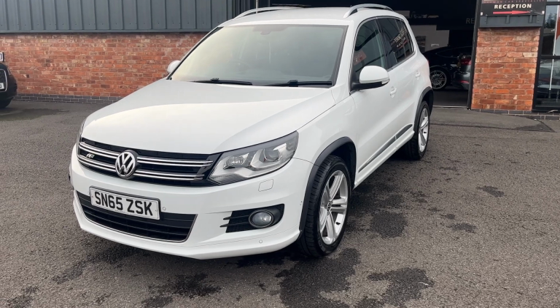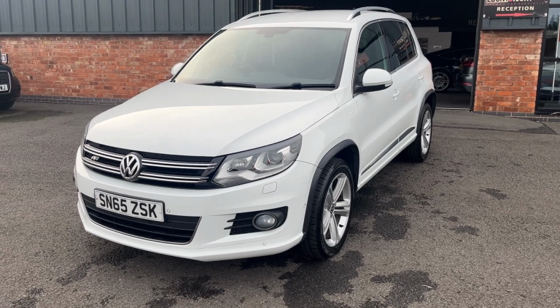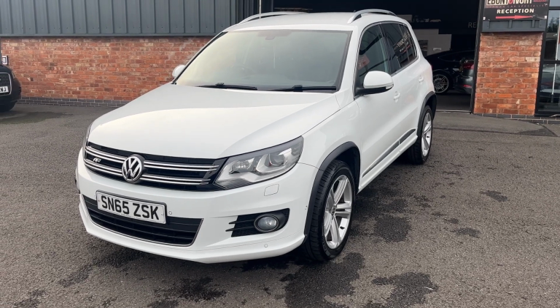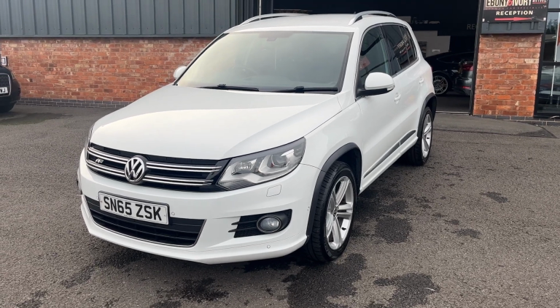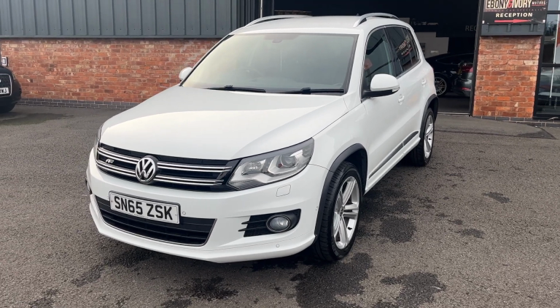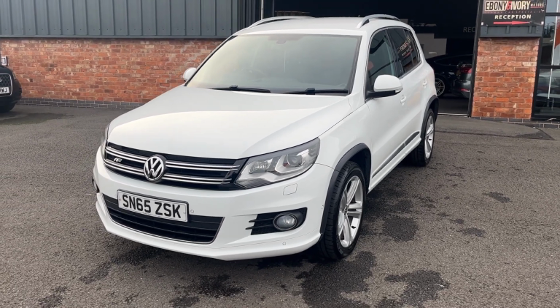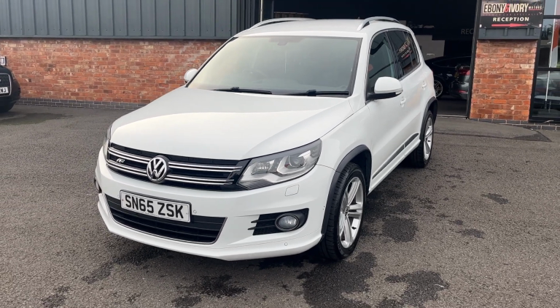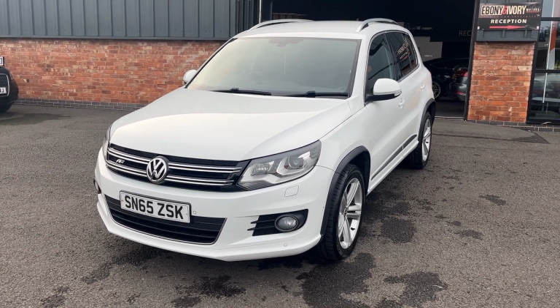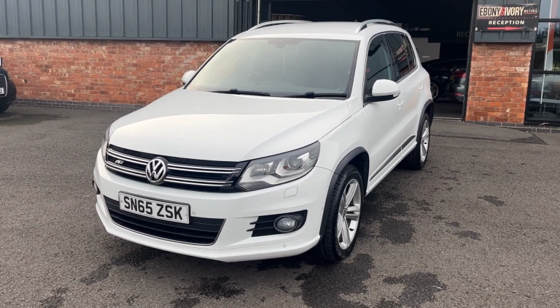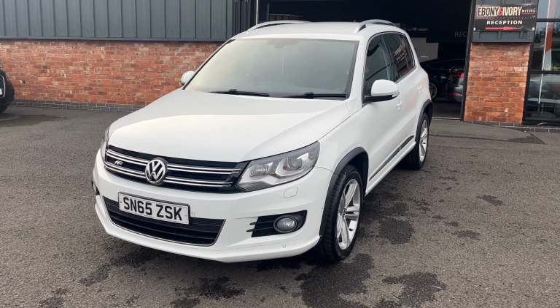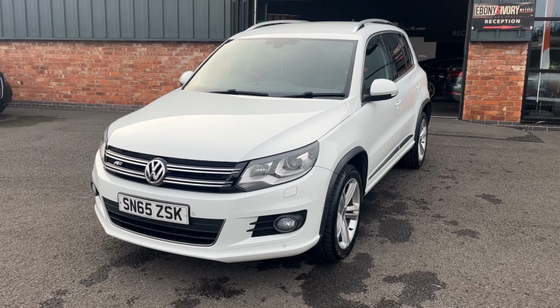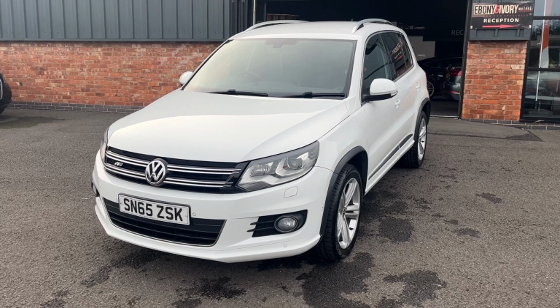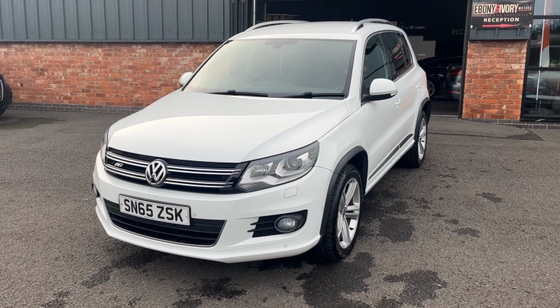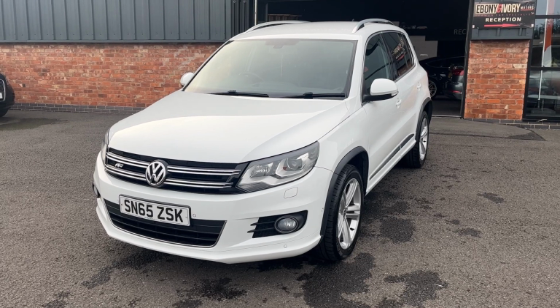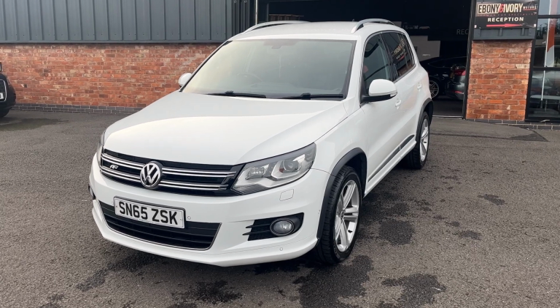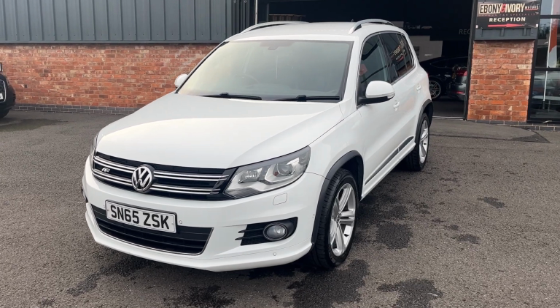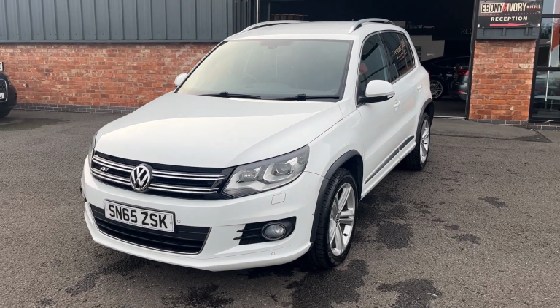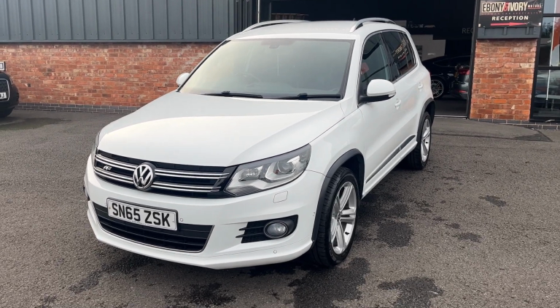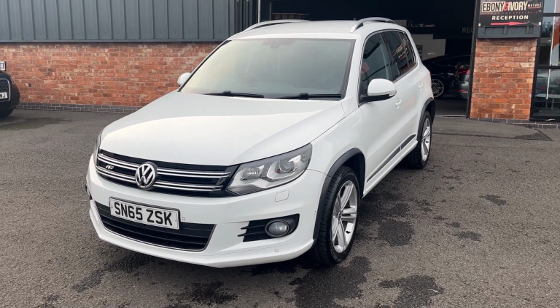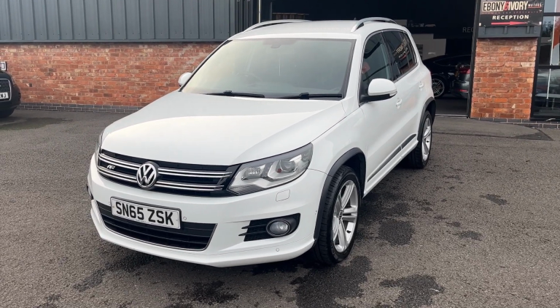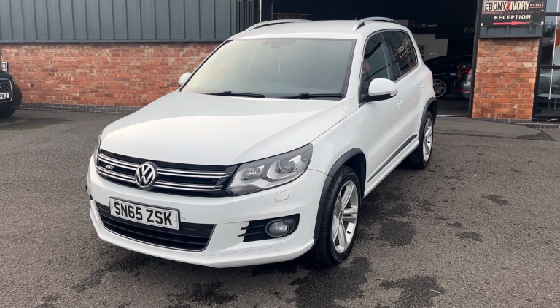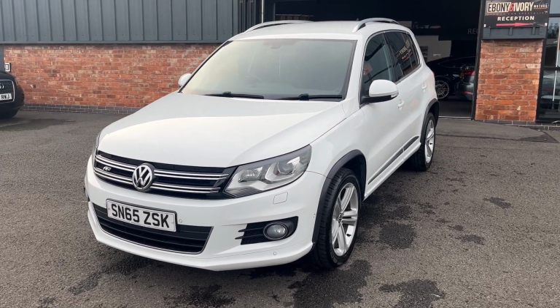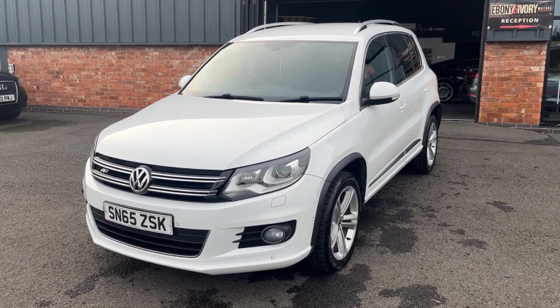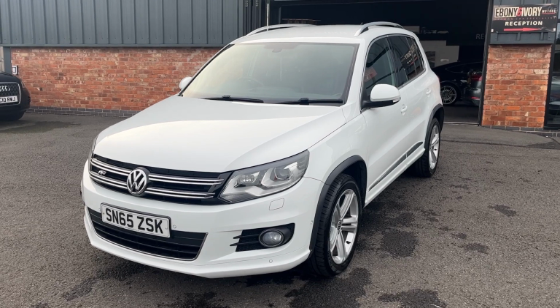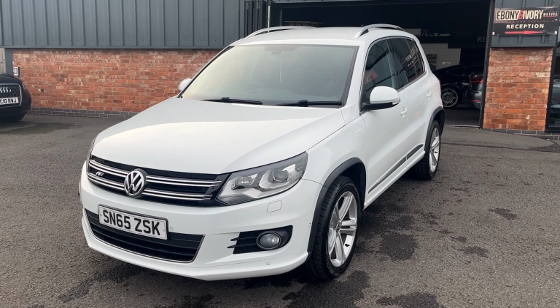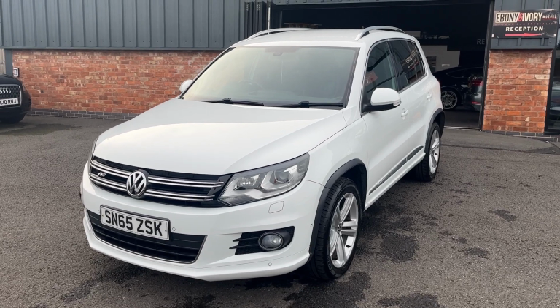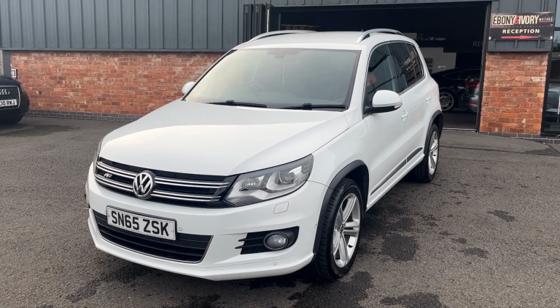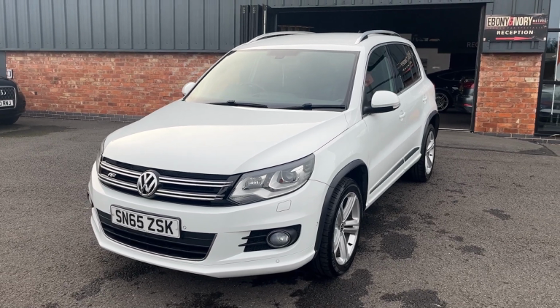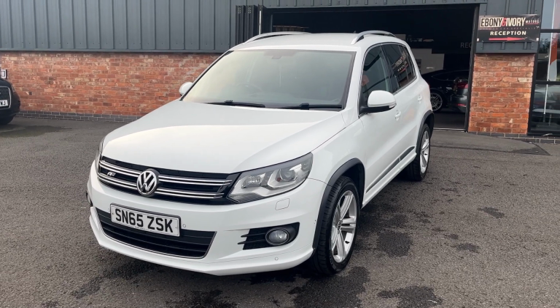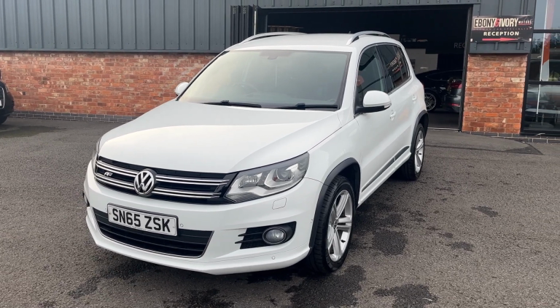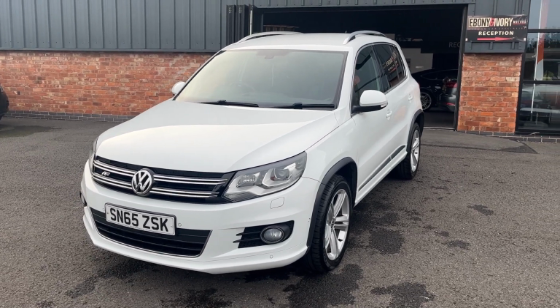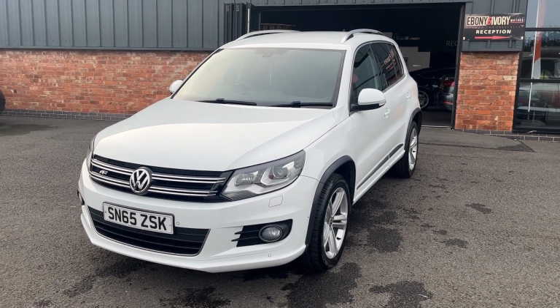Good afternoon, welcome to Ebony and Ivory Motors in Scunthorpe. My name is Byron. I'm here to show you this 2015 65 plate Volkswagen Tiguan 2.0 litre TDI R-Line 4Motion DSG Blue Motion Tech, finished off in pure white.